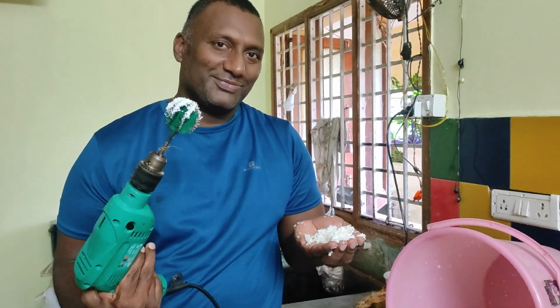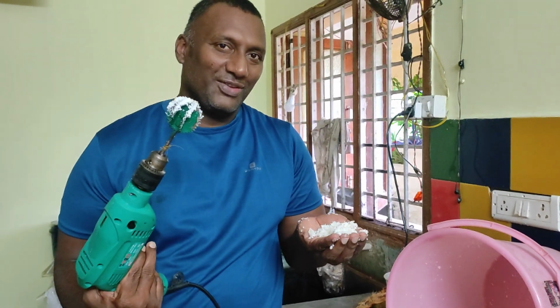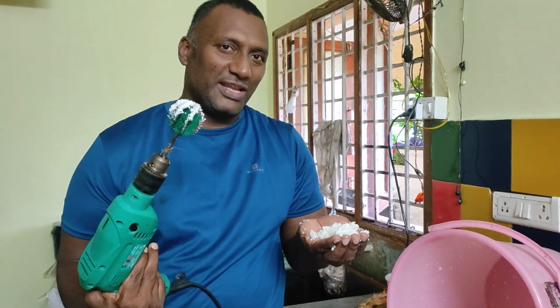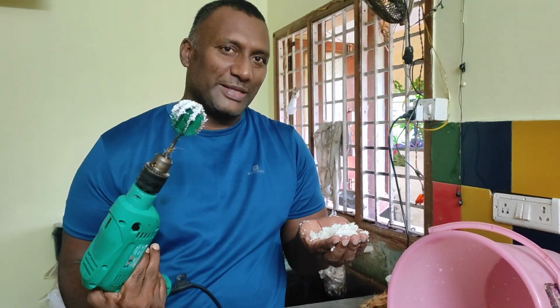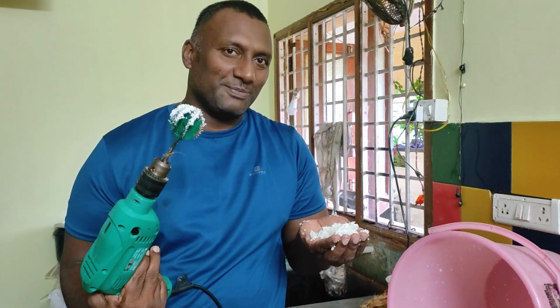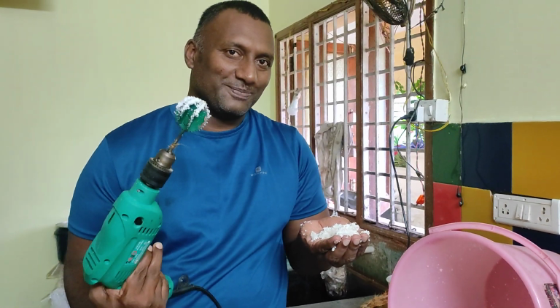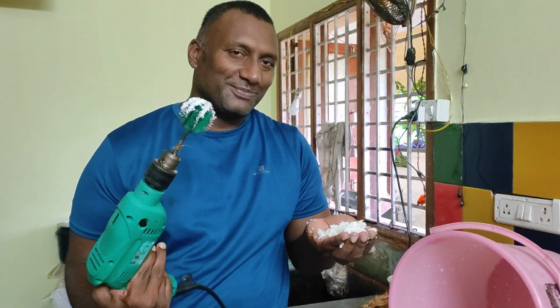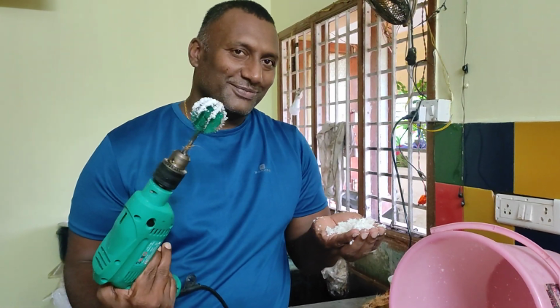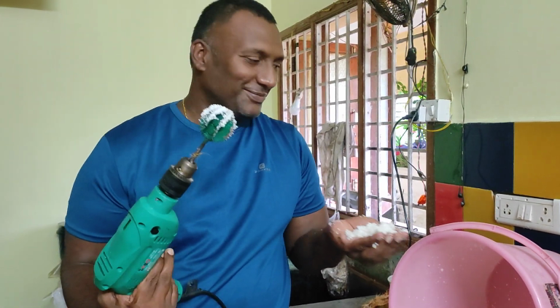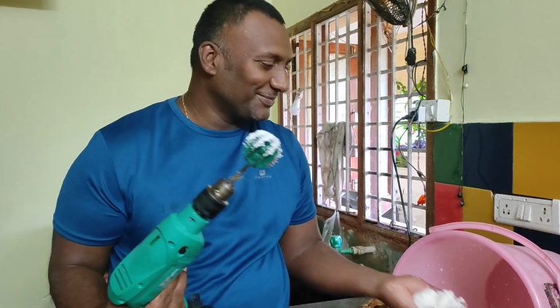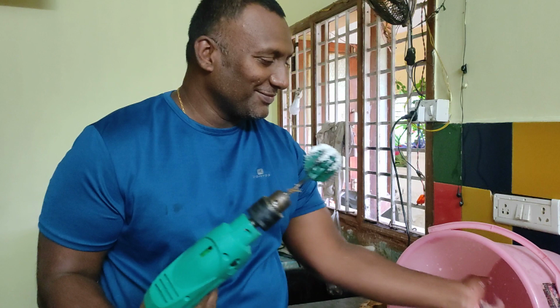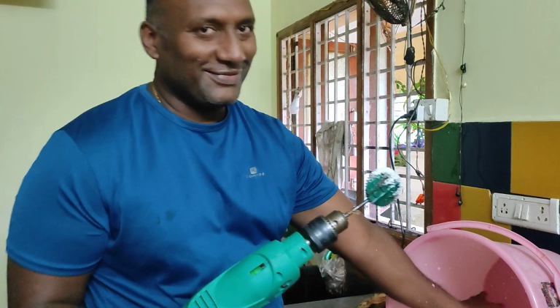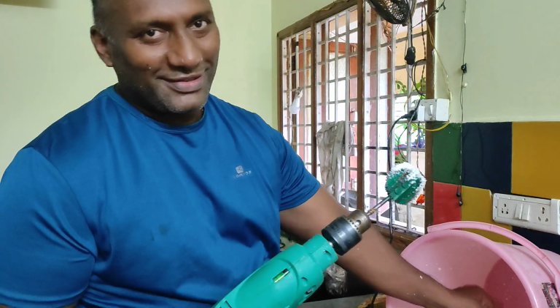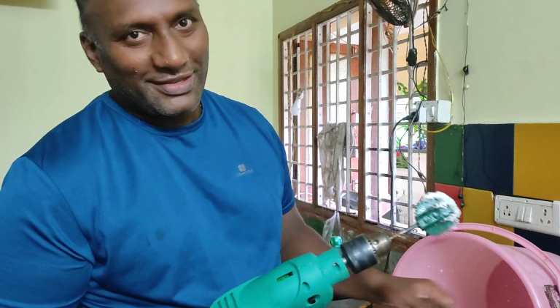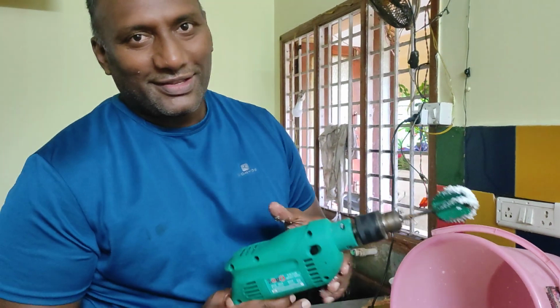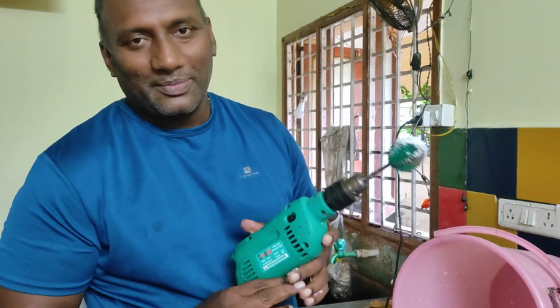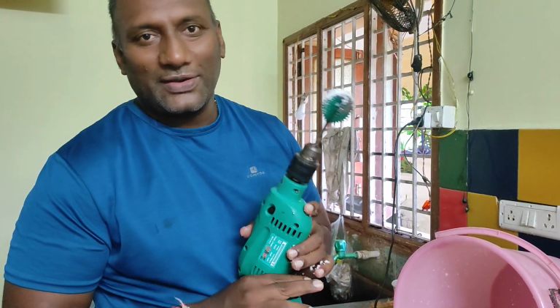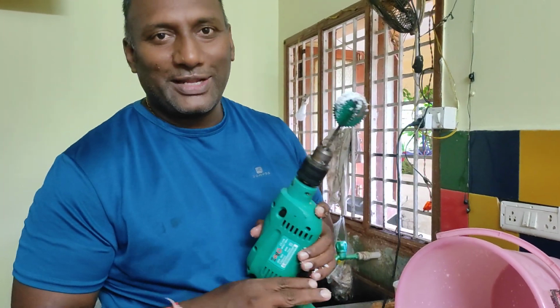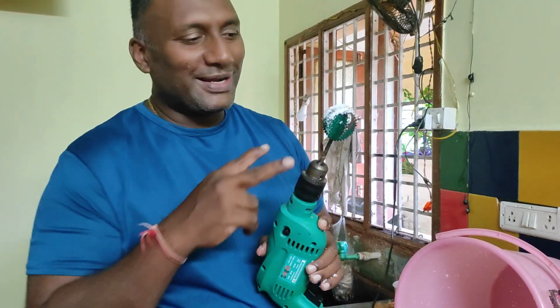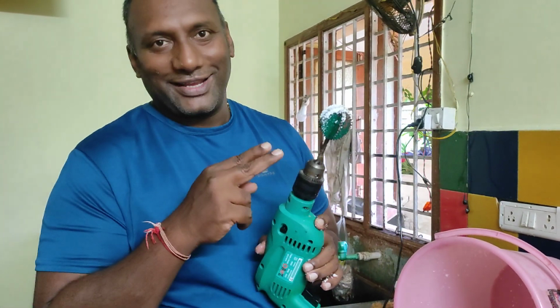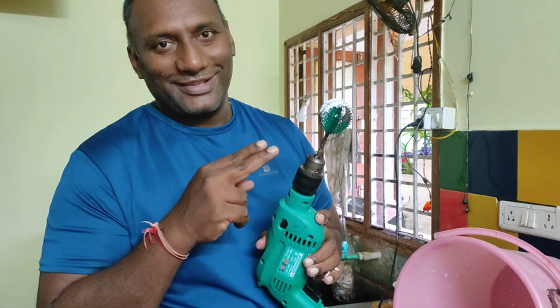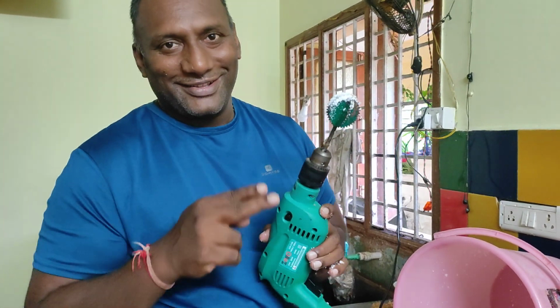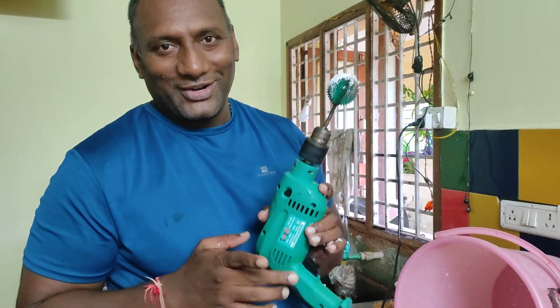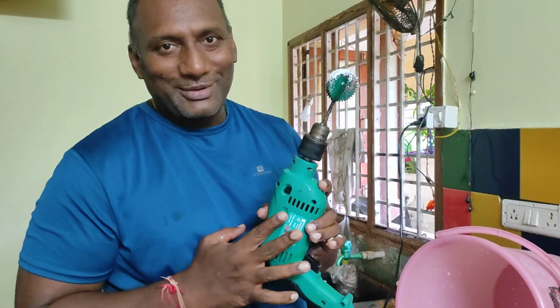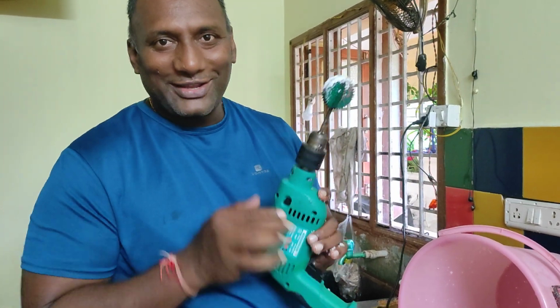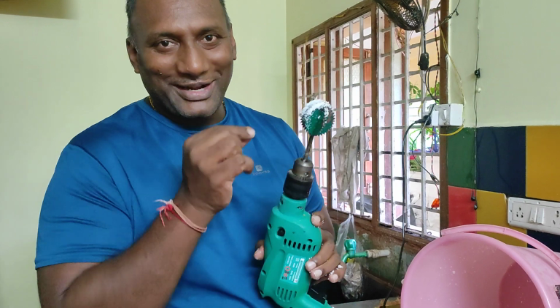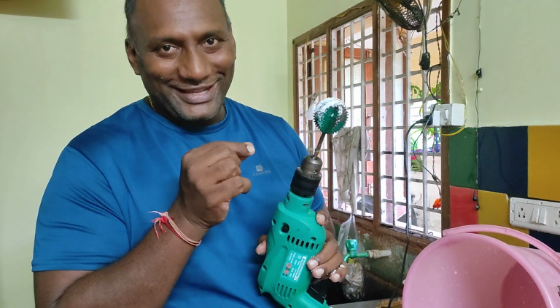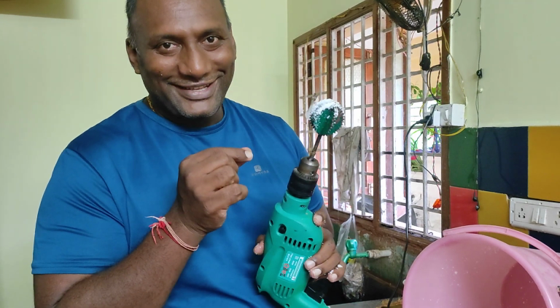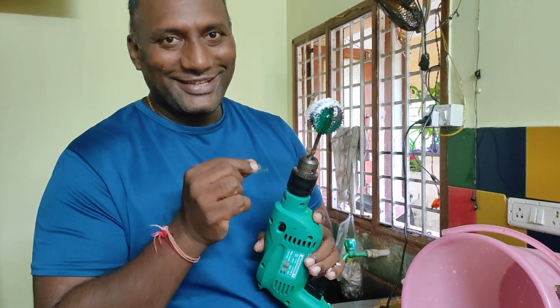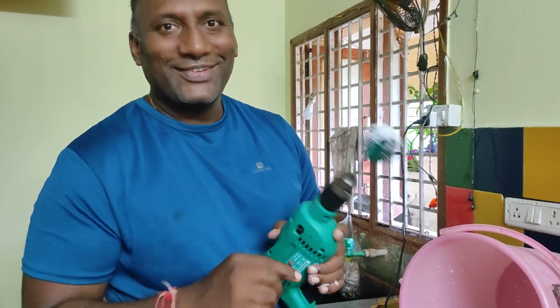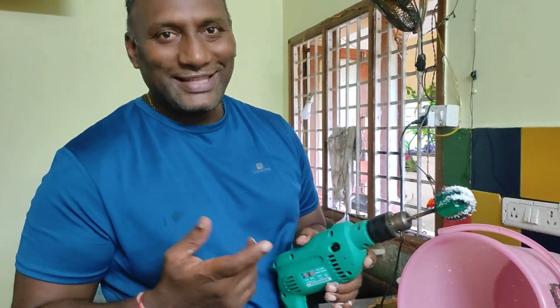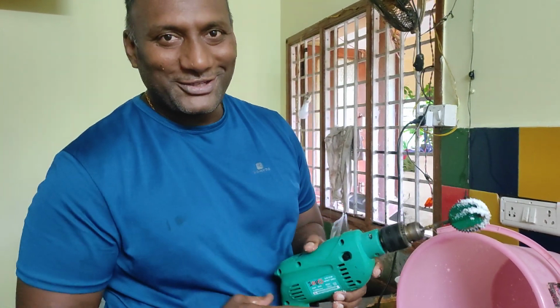Very easy method. I will fix the machine and finish the machine.